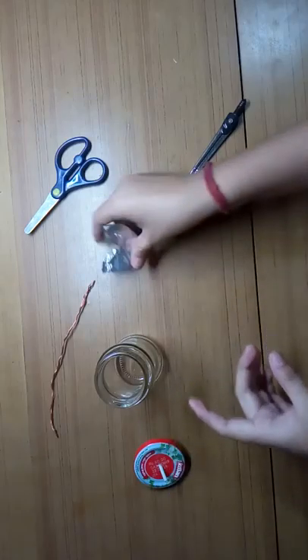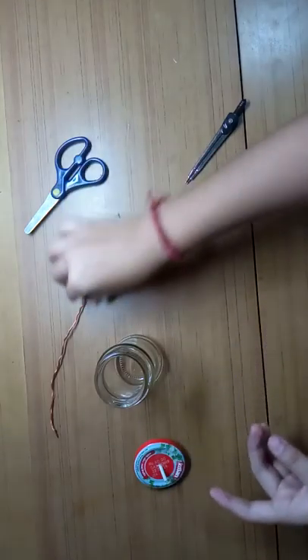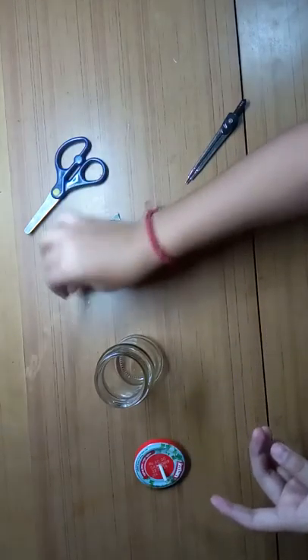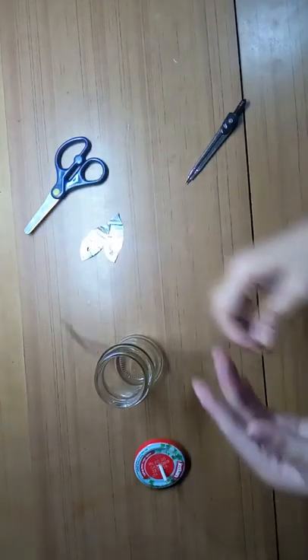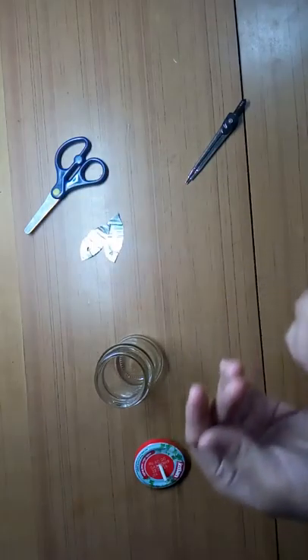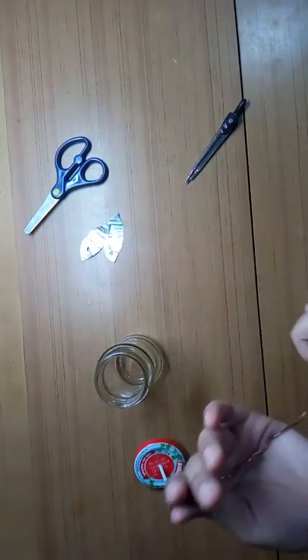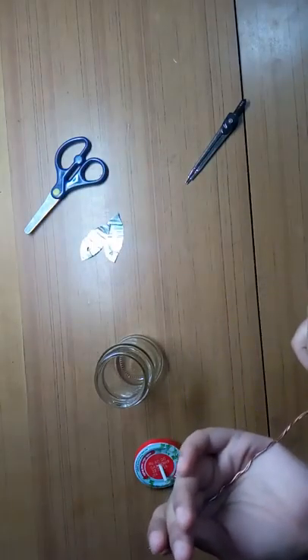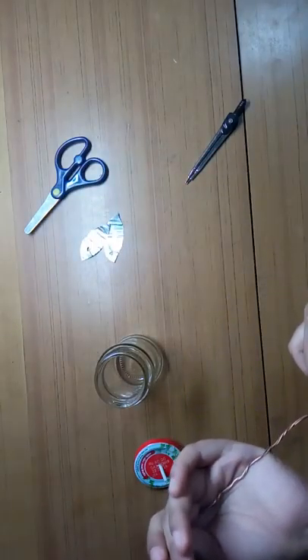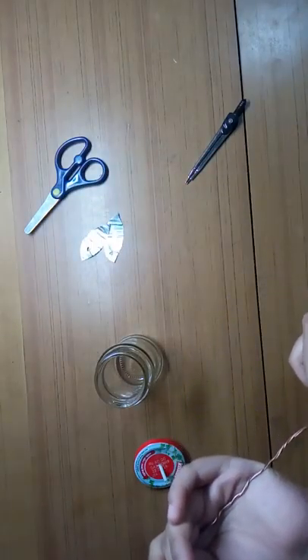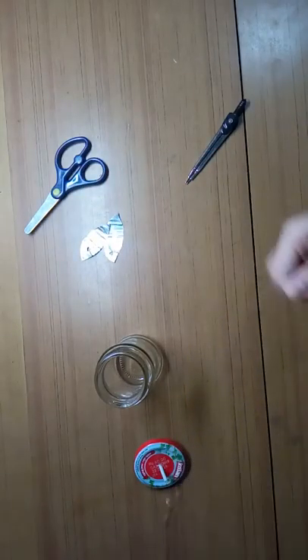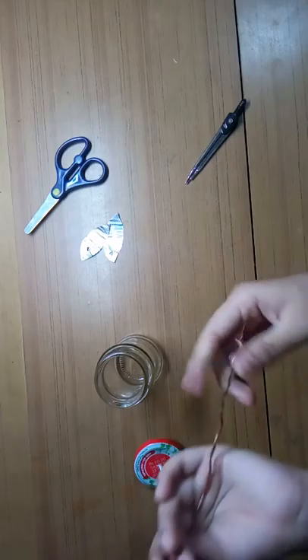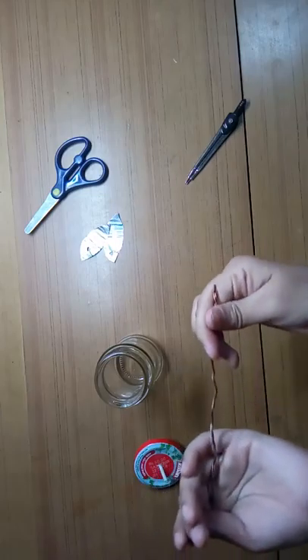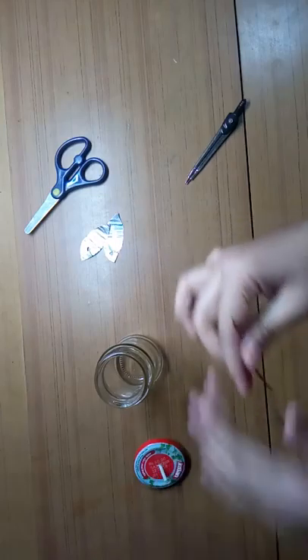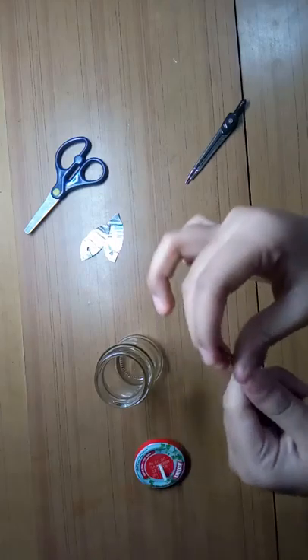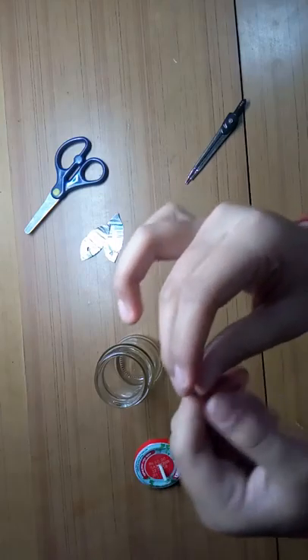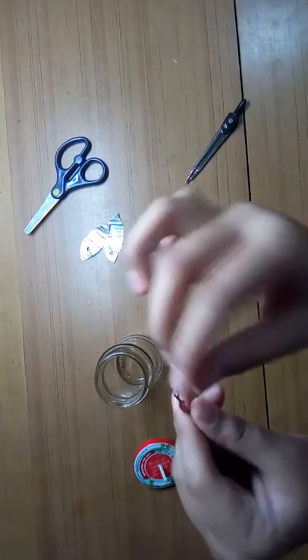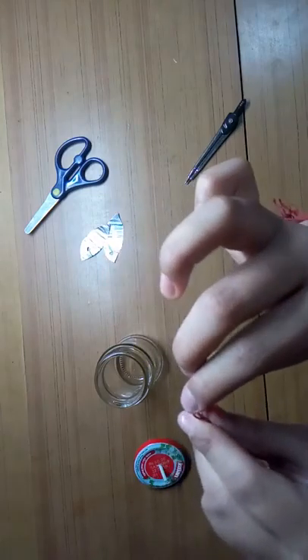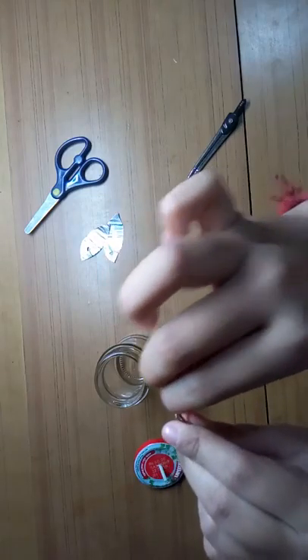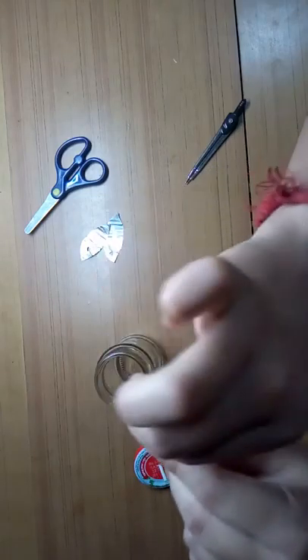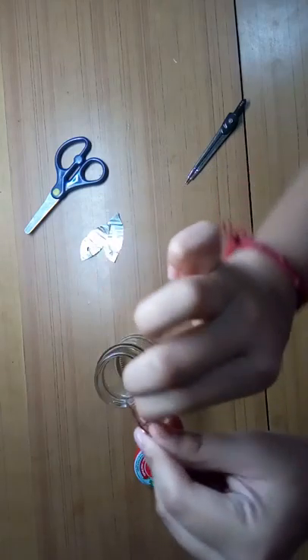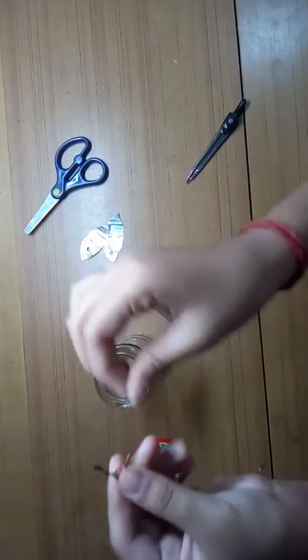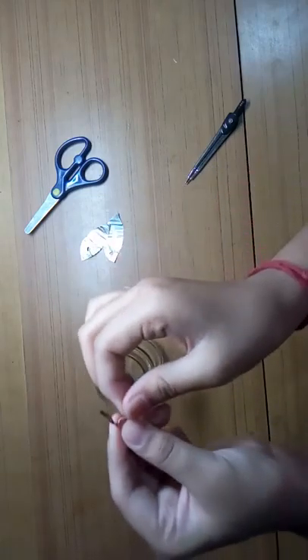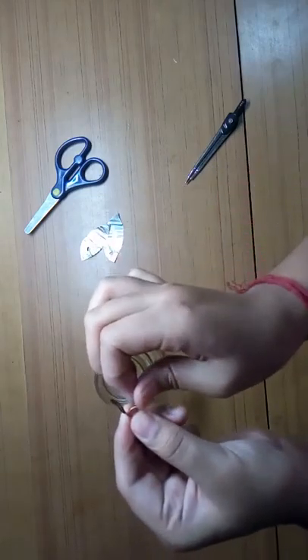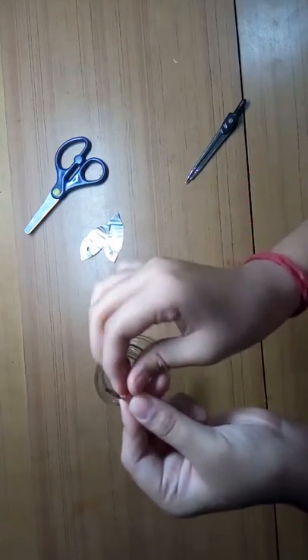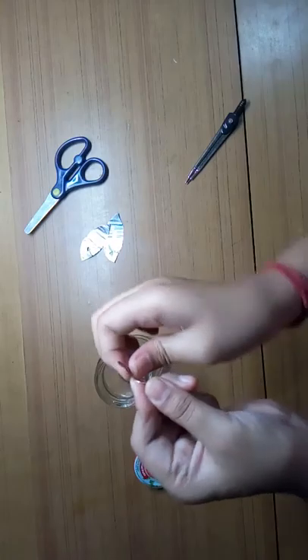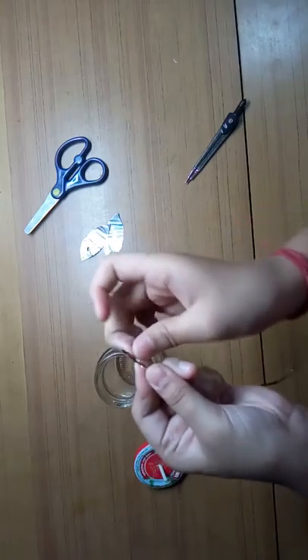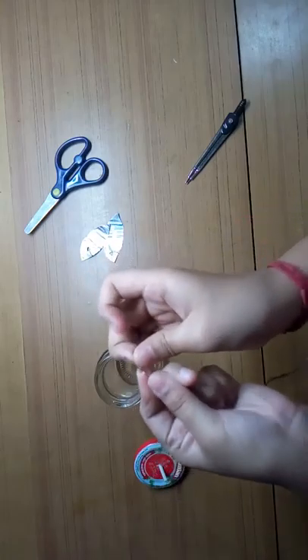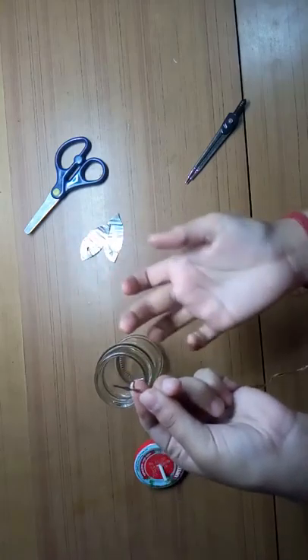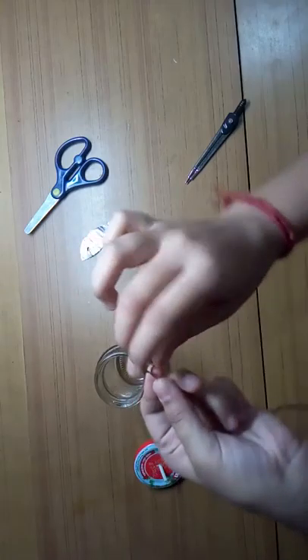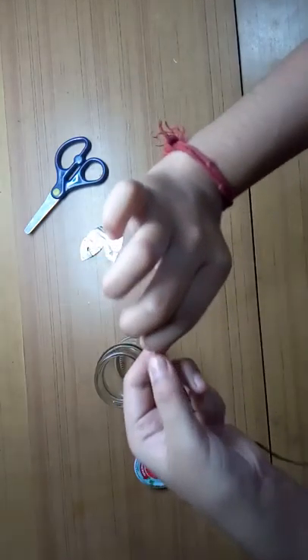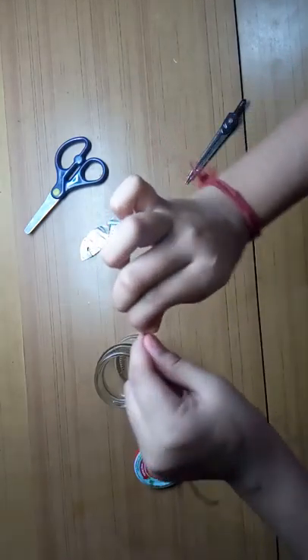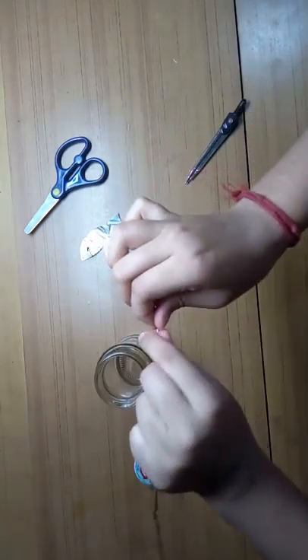Now we'll be needing copper wire. You can get it in the shop — single free-standing ones. Buy two or three and twist them together.